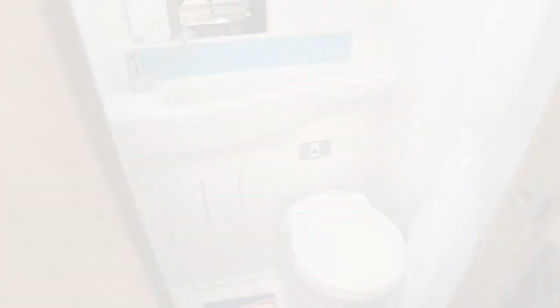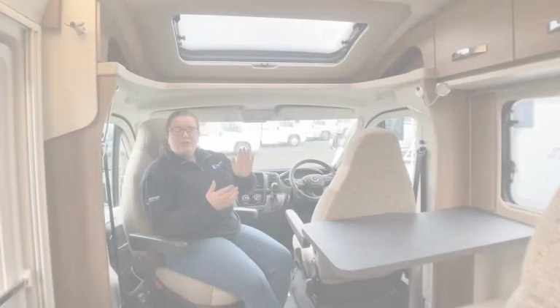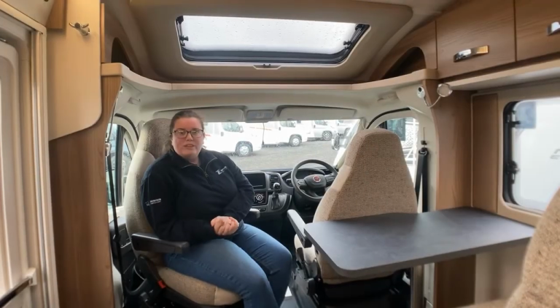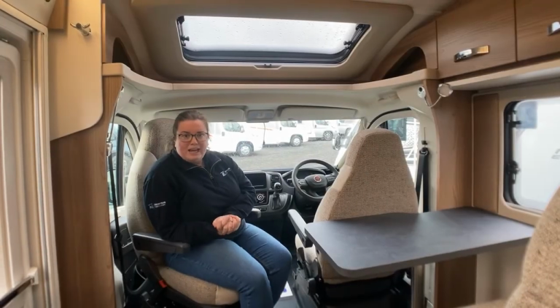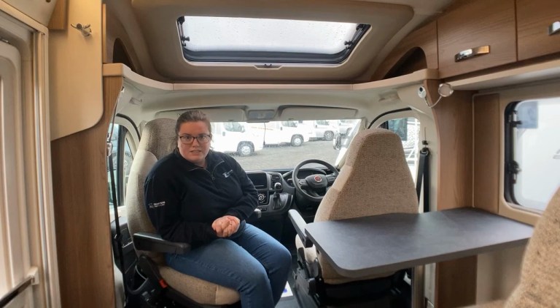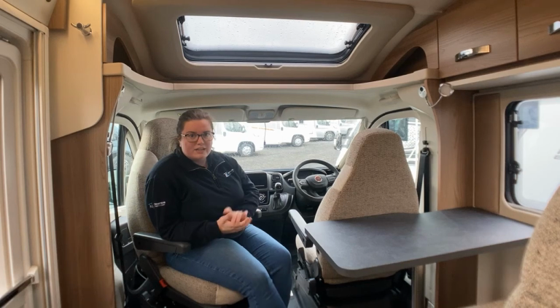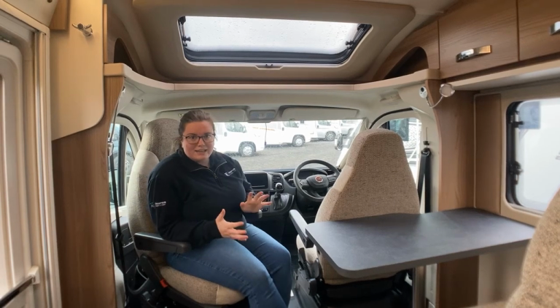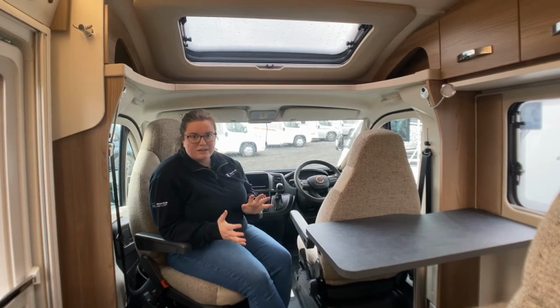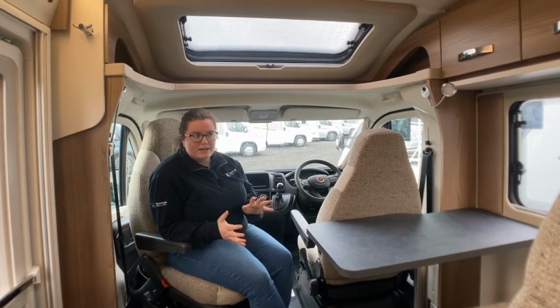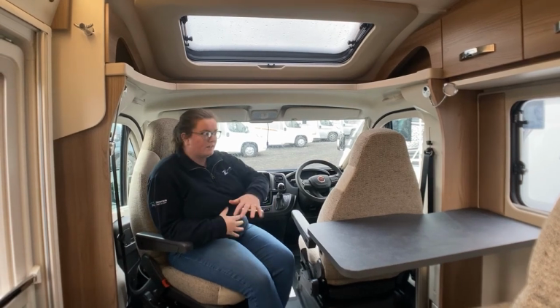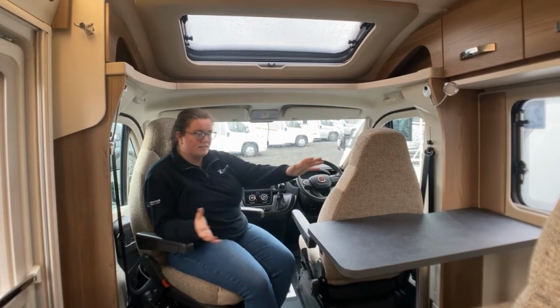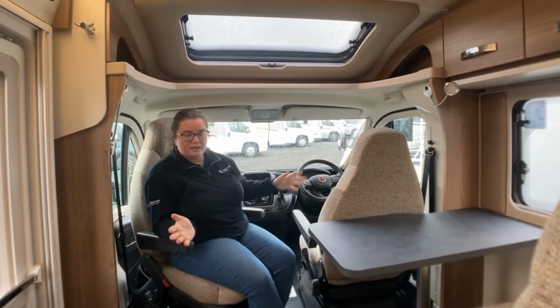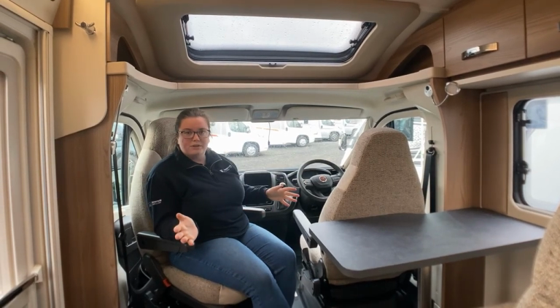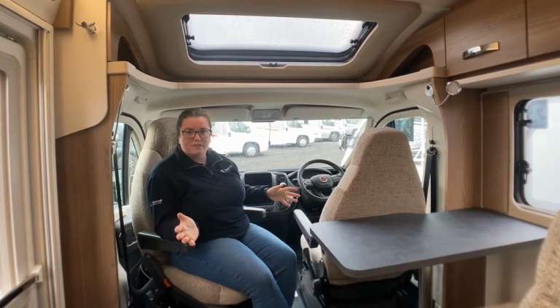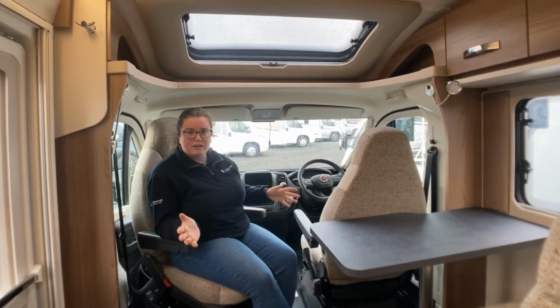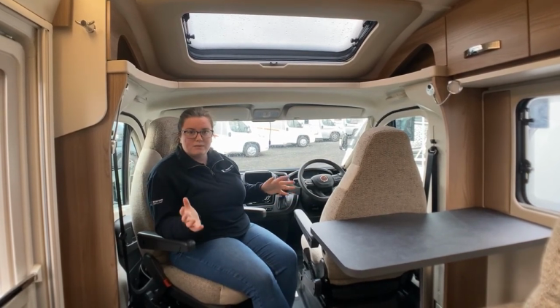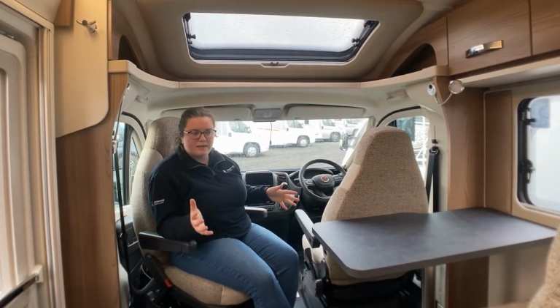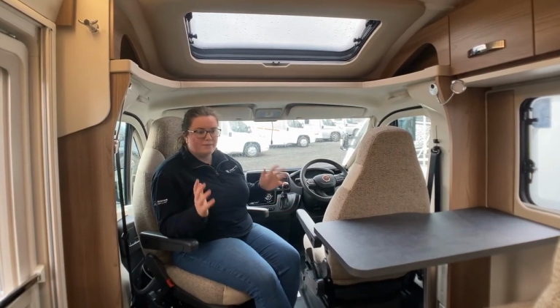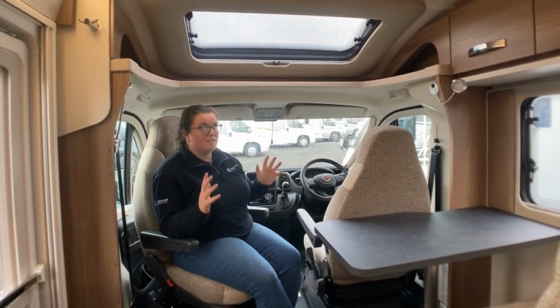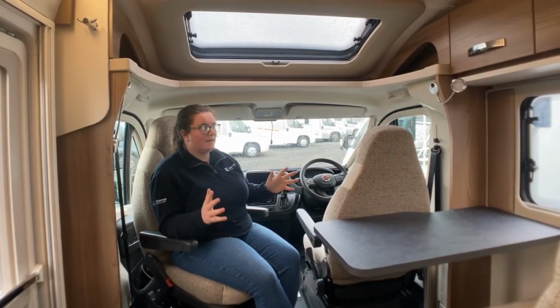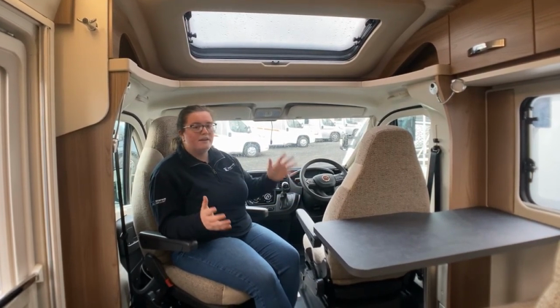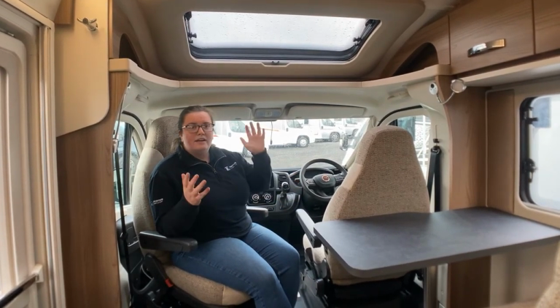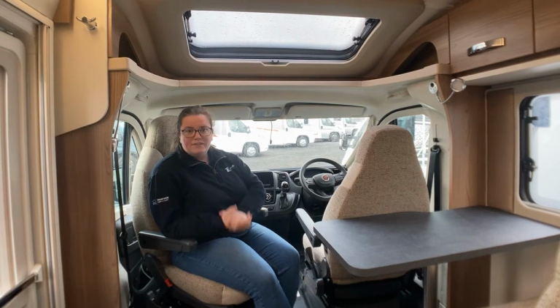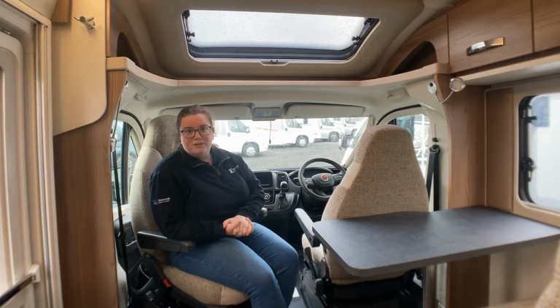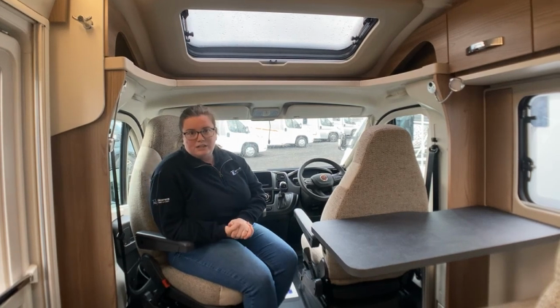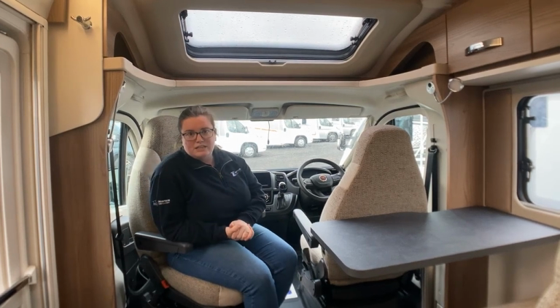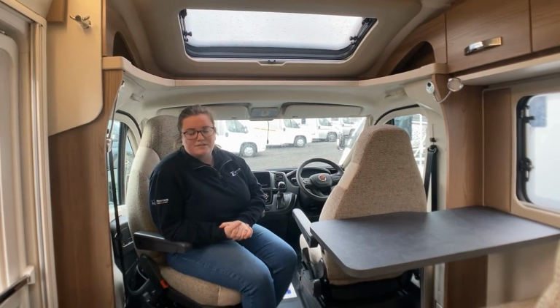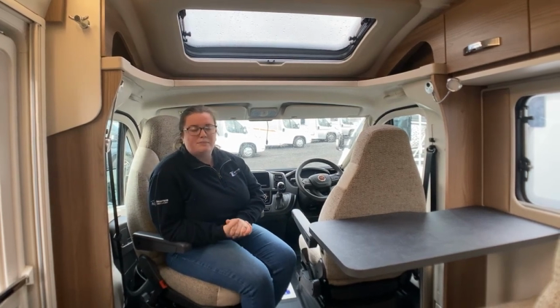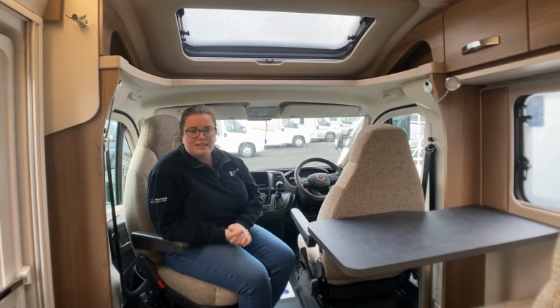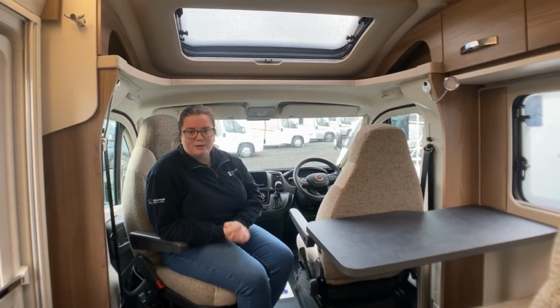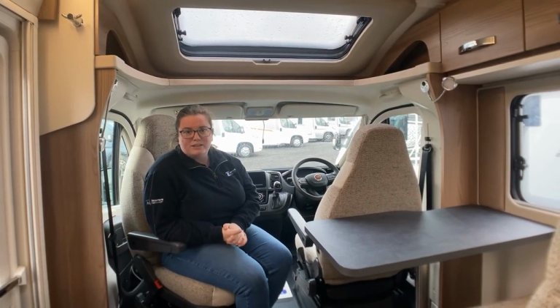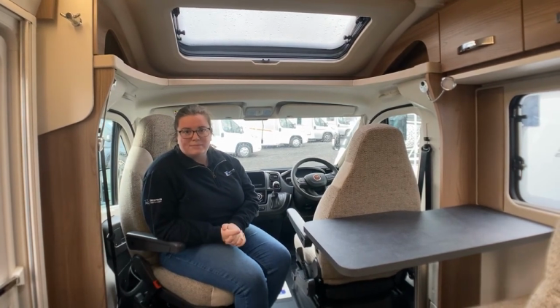The one that we have in stock is an automatic. This also makes up your living area. By the way, if you are interested in this vehicle, please come down and see me.